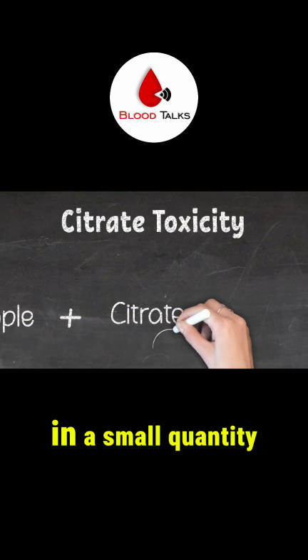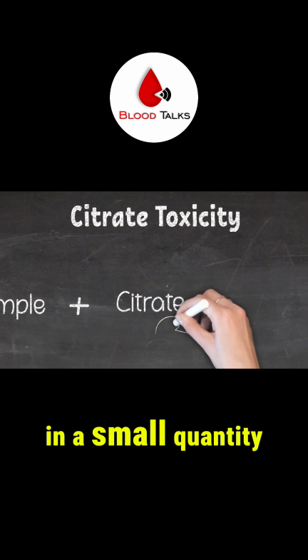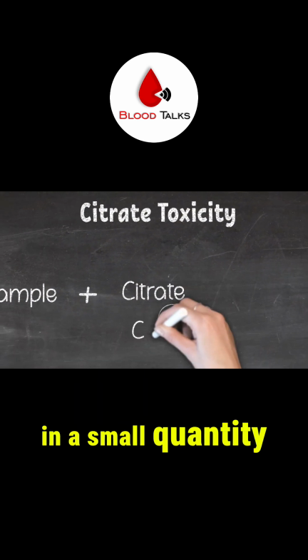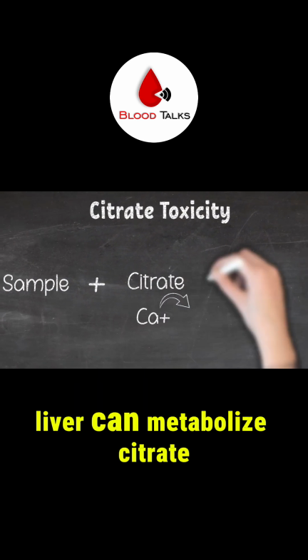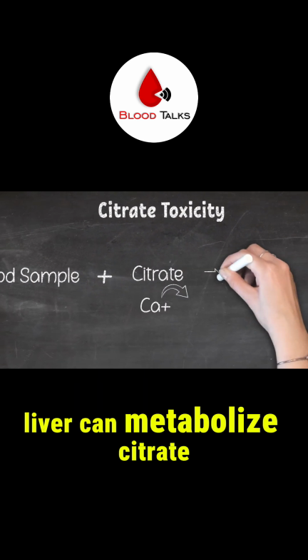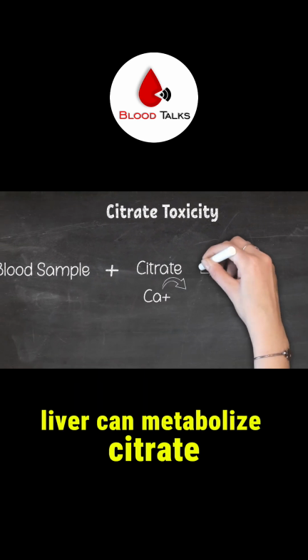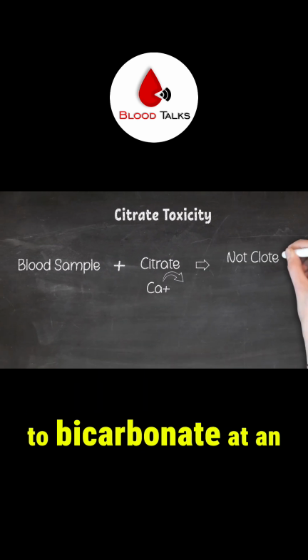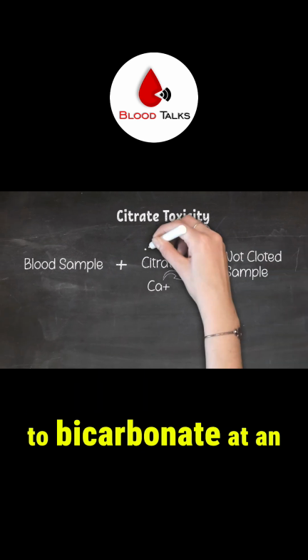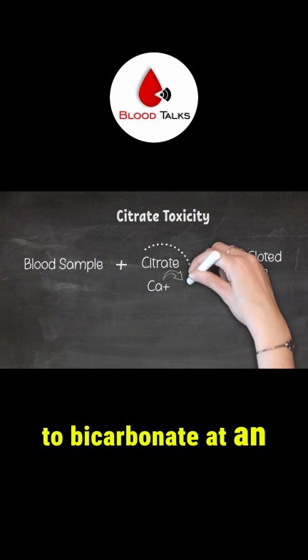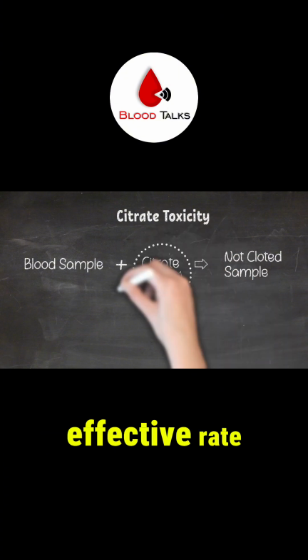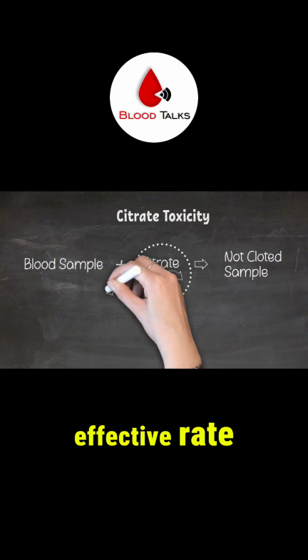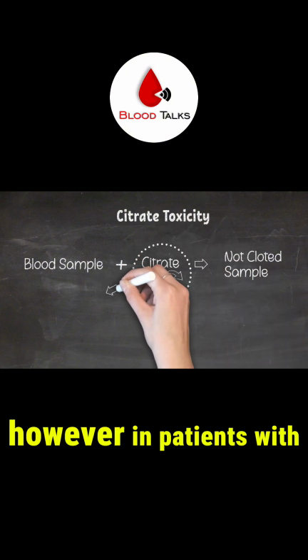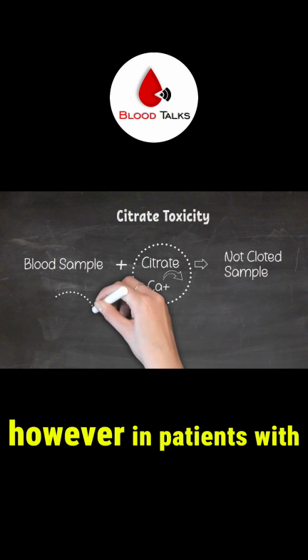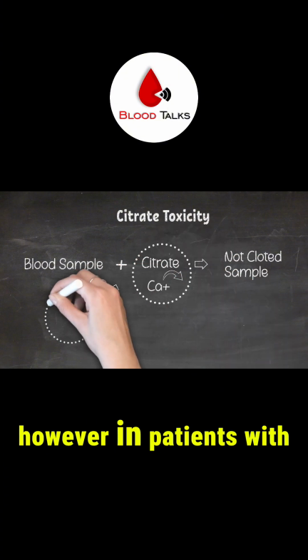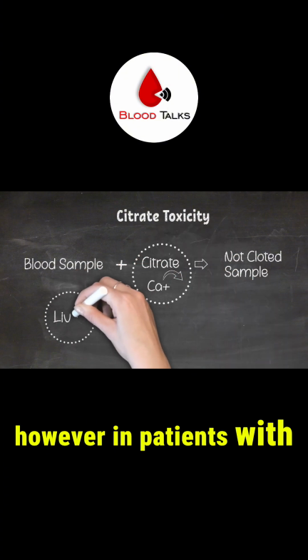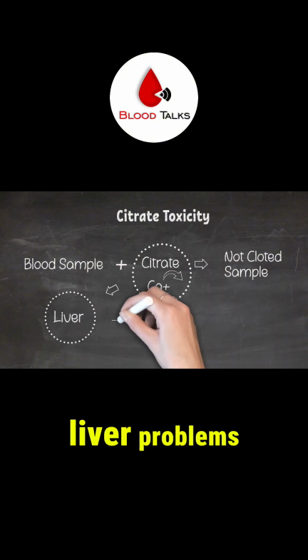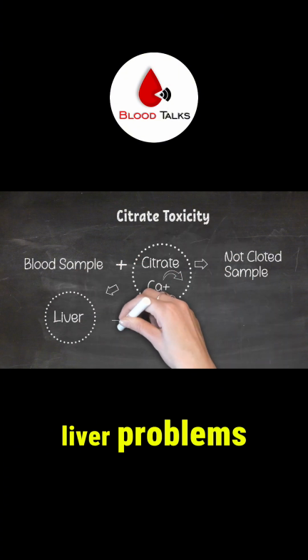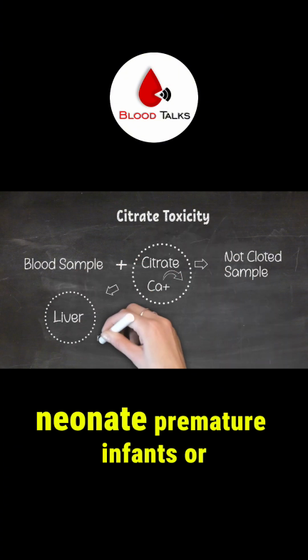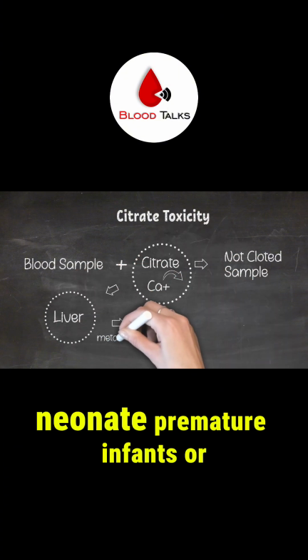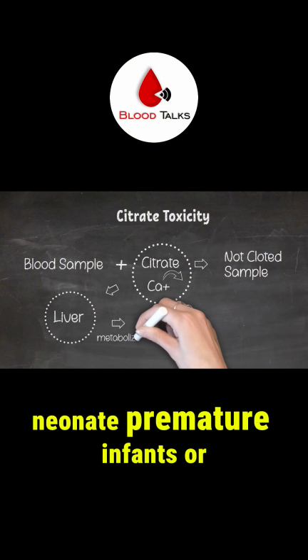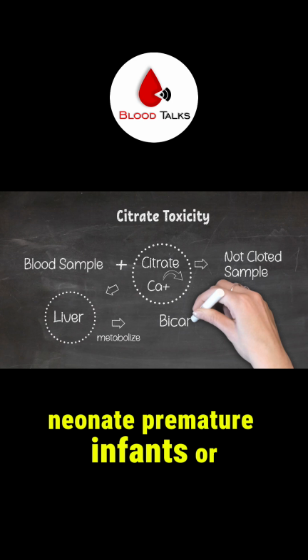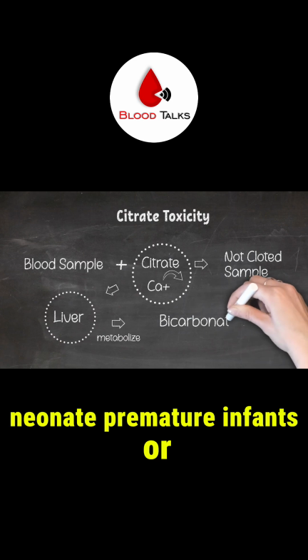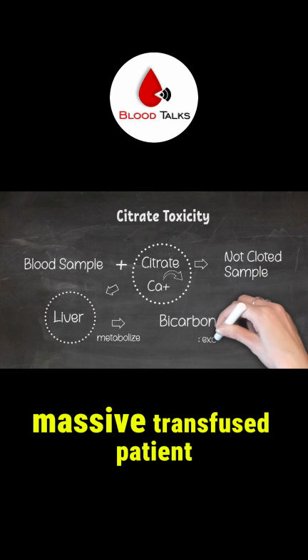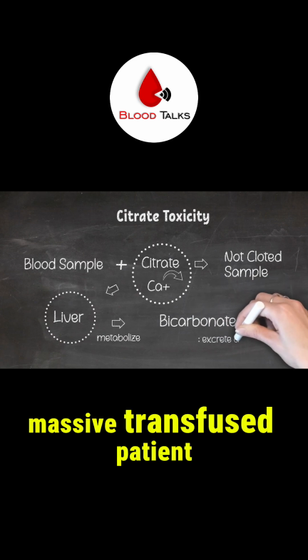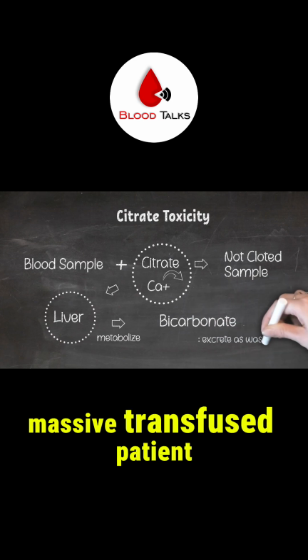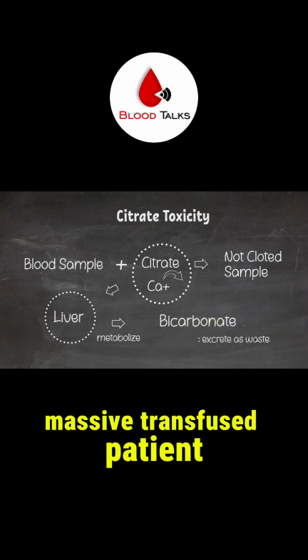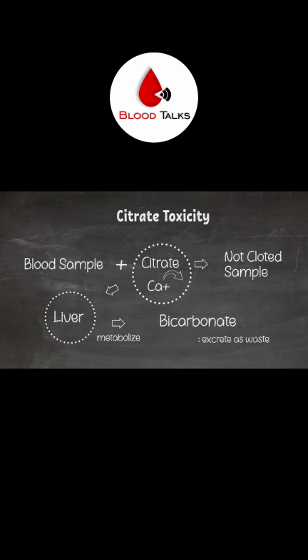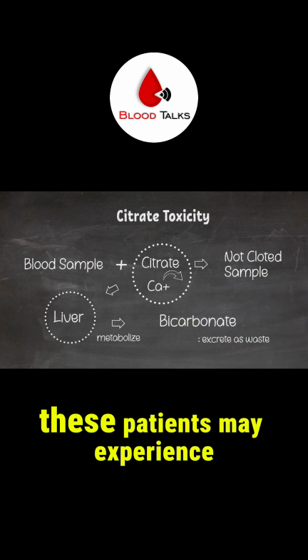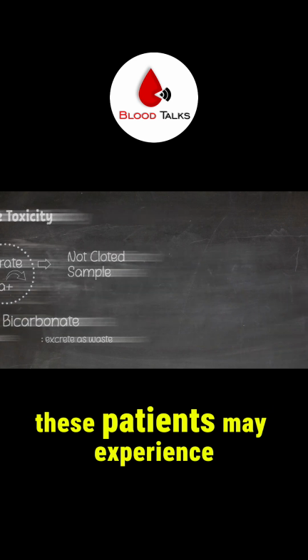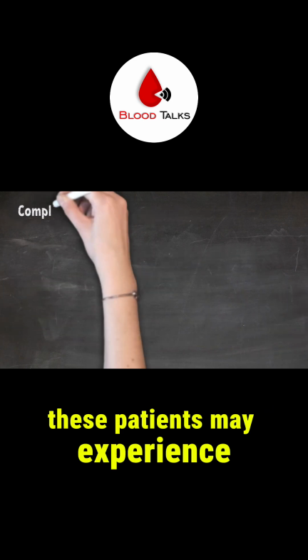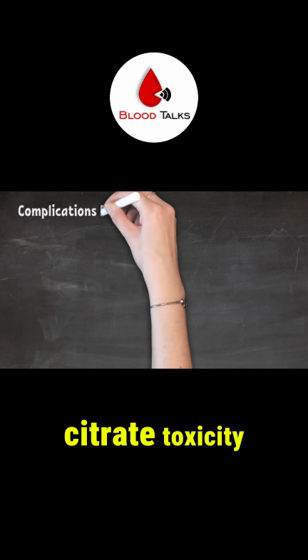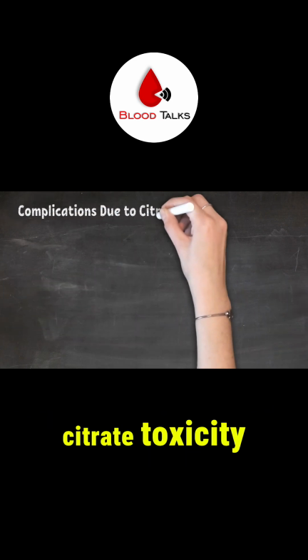In a small quantity, the liver can metabolize citrate to bicarbonate at an effective rate. However, in patients with liver problems, neonates, premature infants, or massively transfused patients, these patients may experience citrate toxicity.